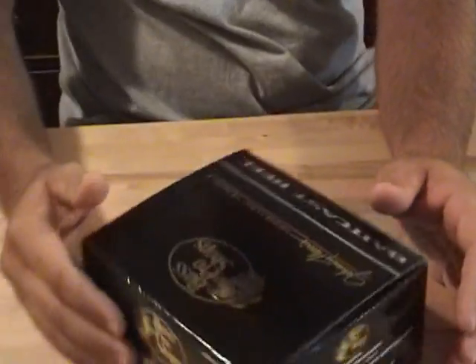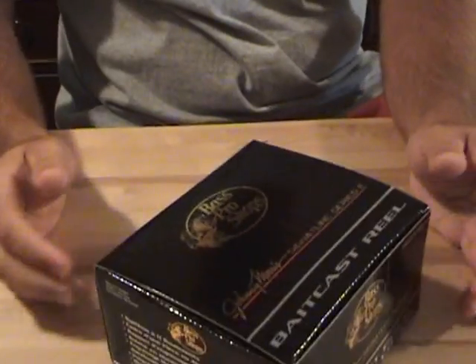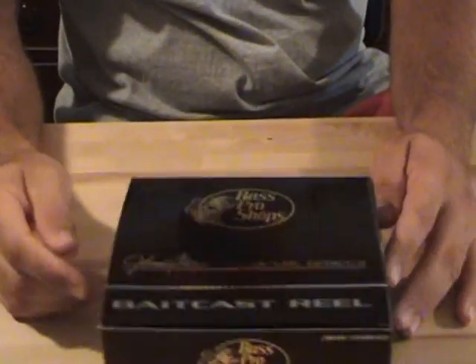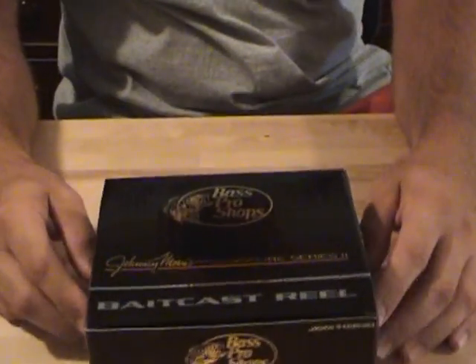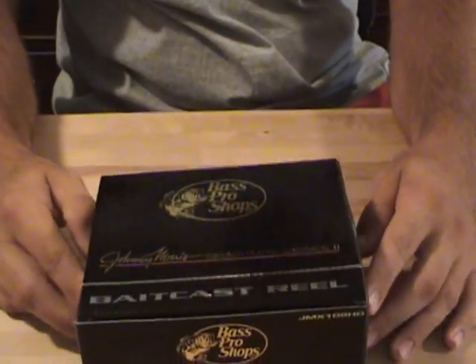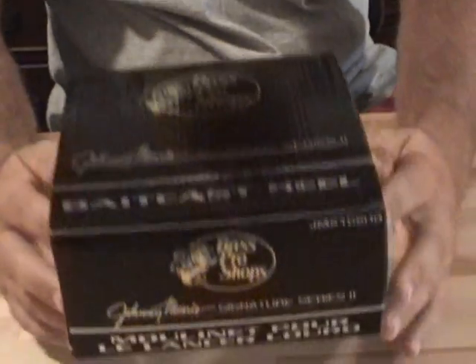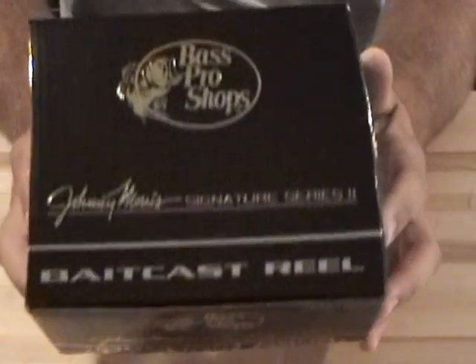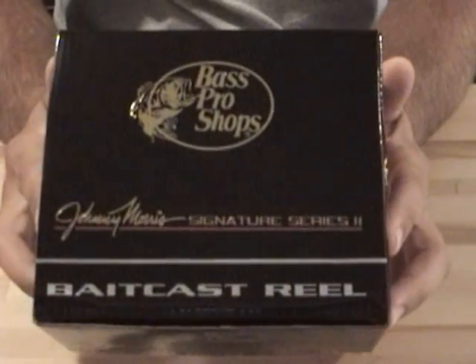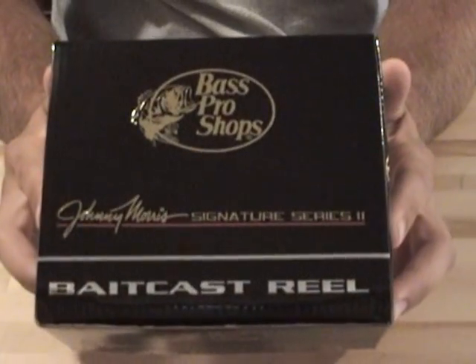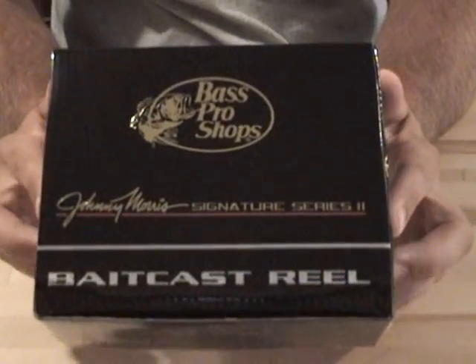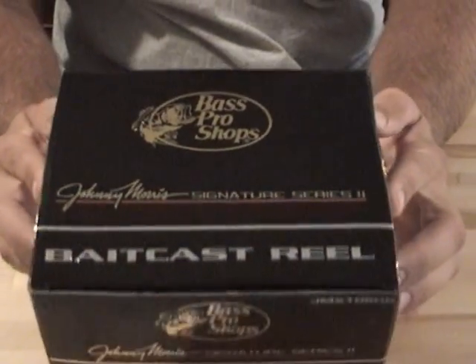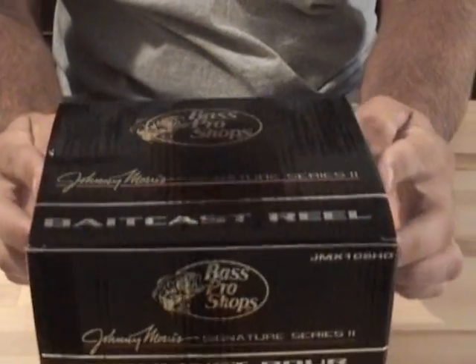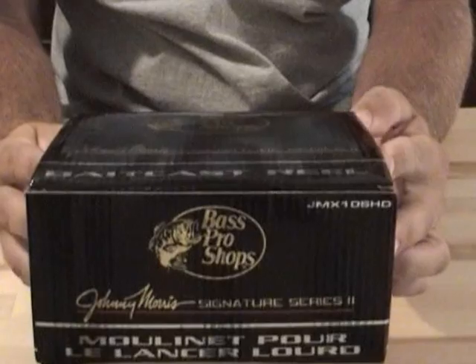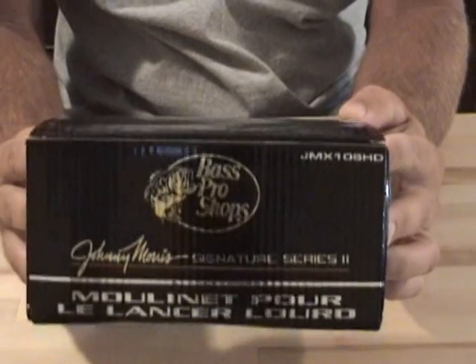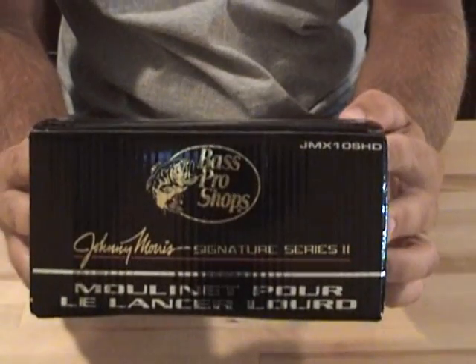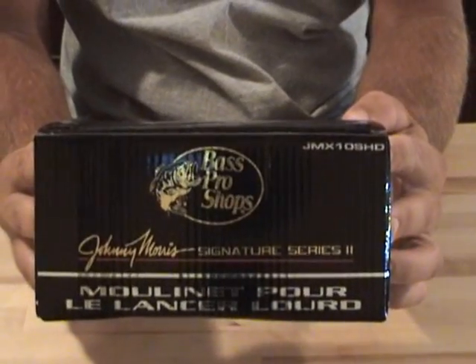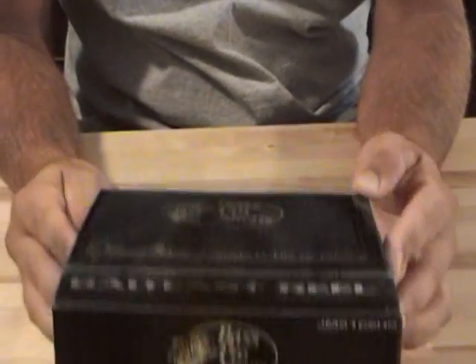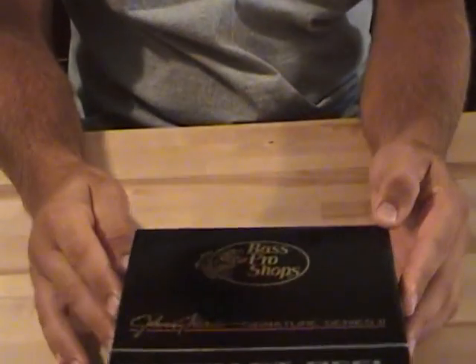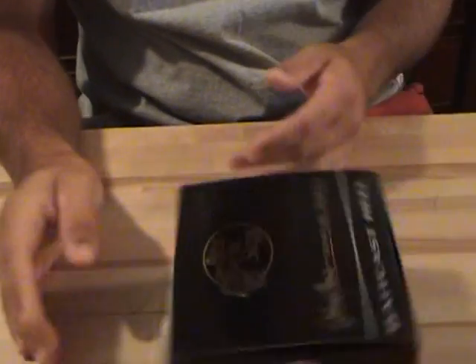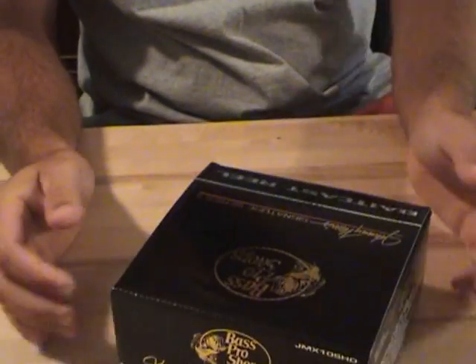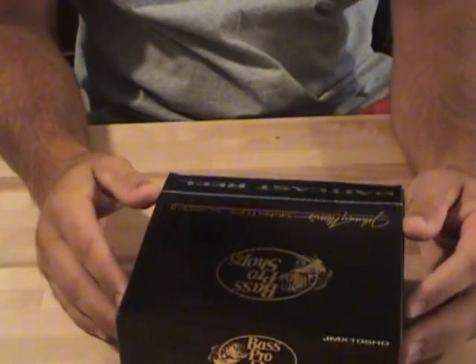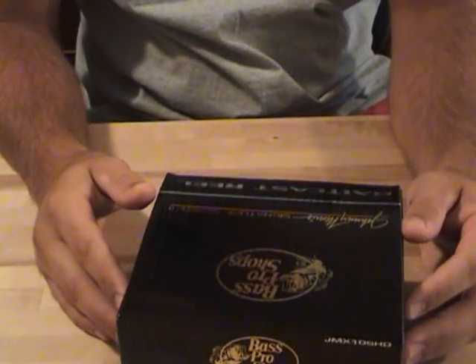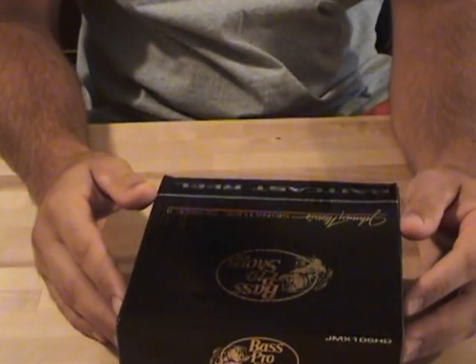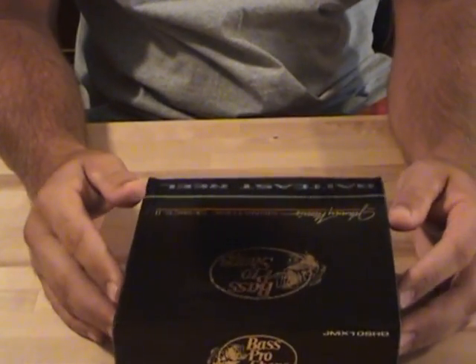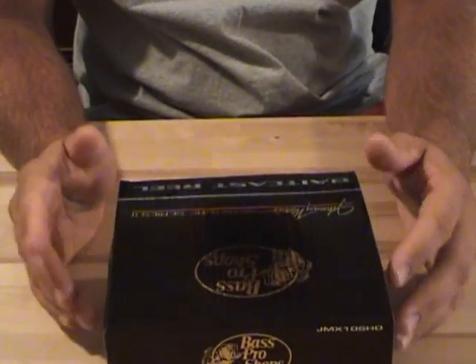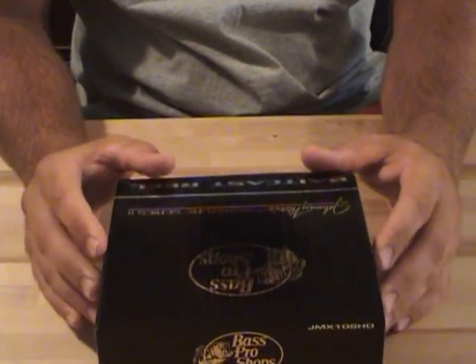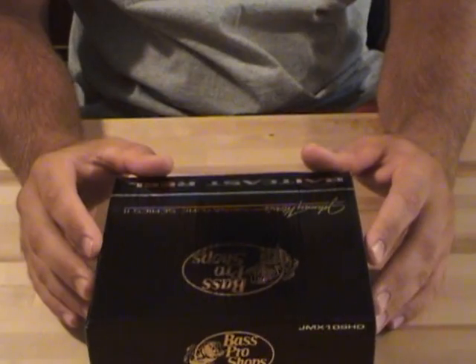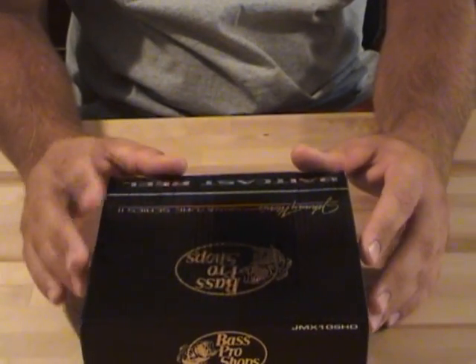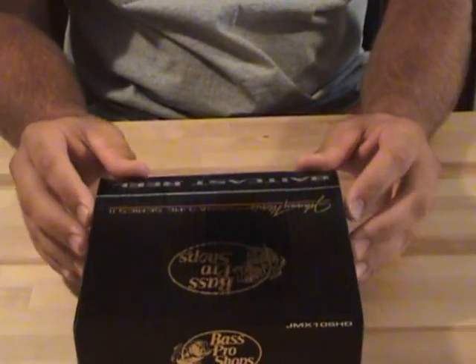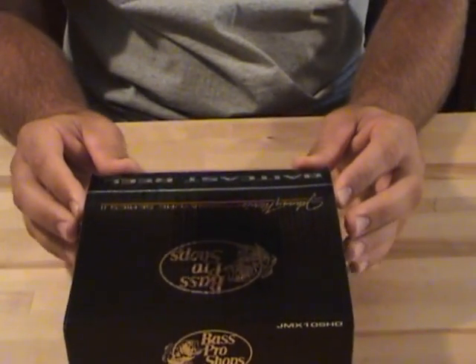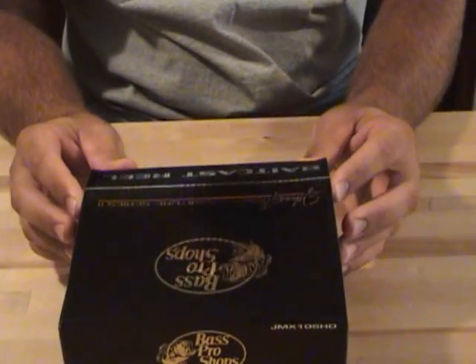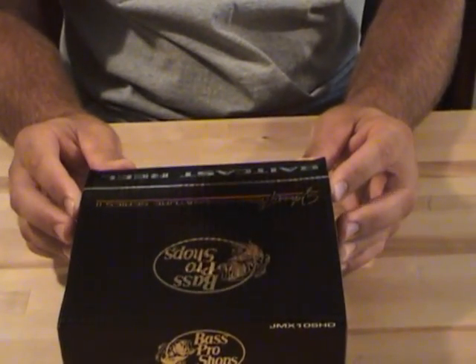What's going on guys? We've got a reel unboxing for you today — the Johnny Morris Signature Series Baitcaster. I know you guys have been asking me to do the Rigging Reel Arsenal video. I'm not quite ready to do that yet, but this will give you an idea of the stuff that I like to use.